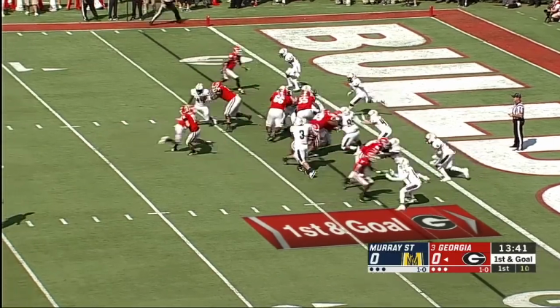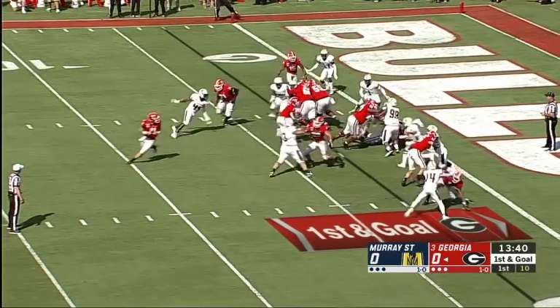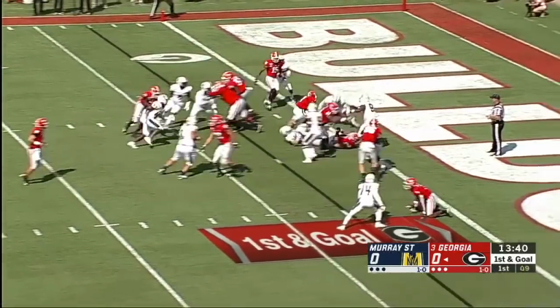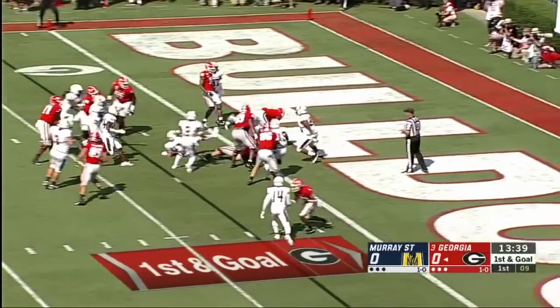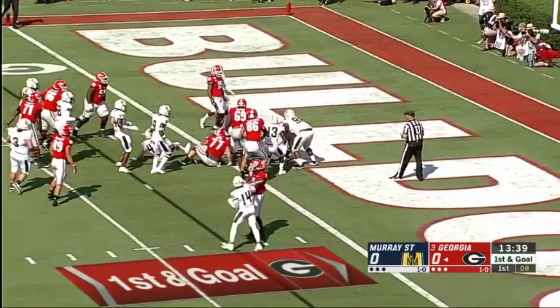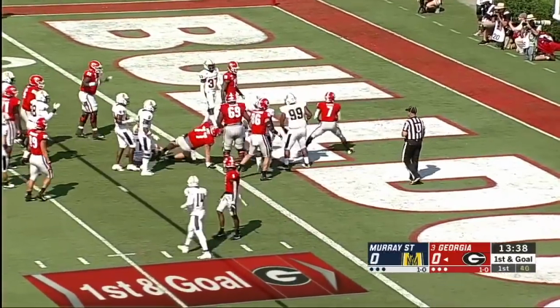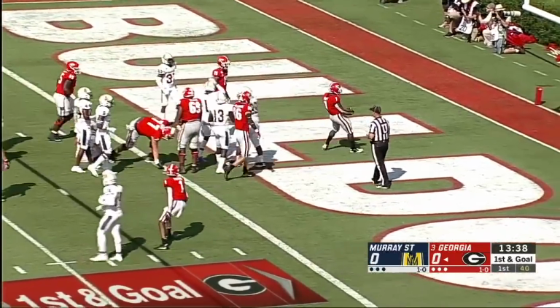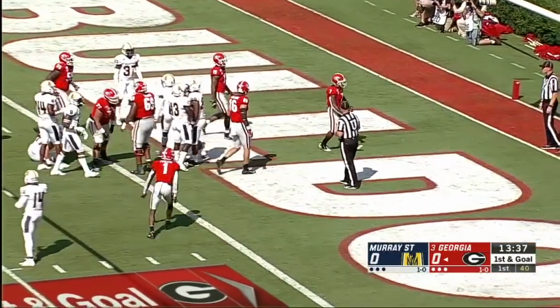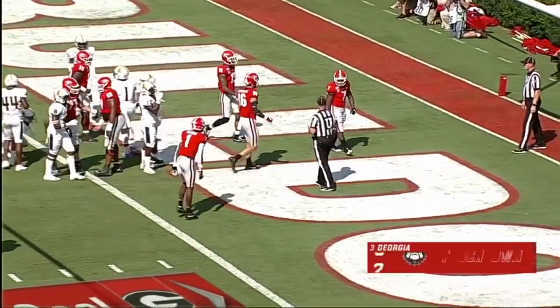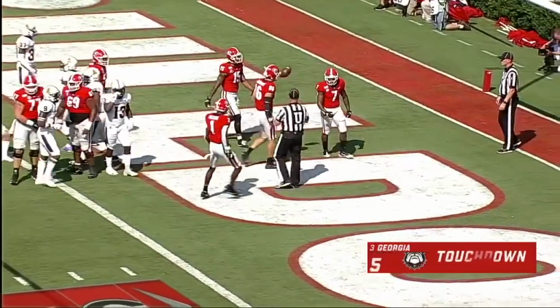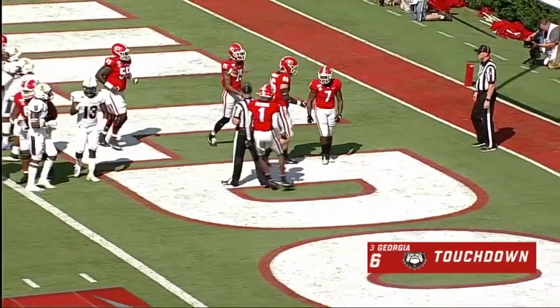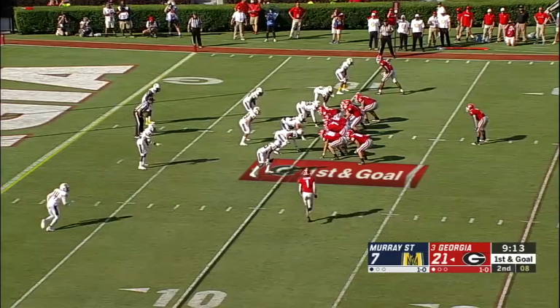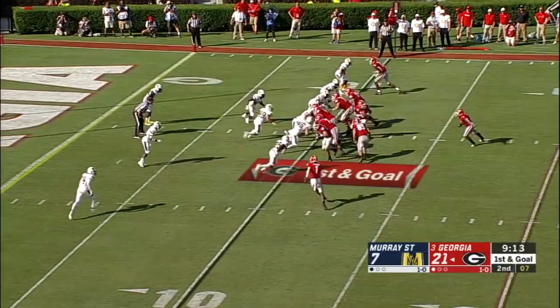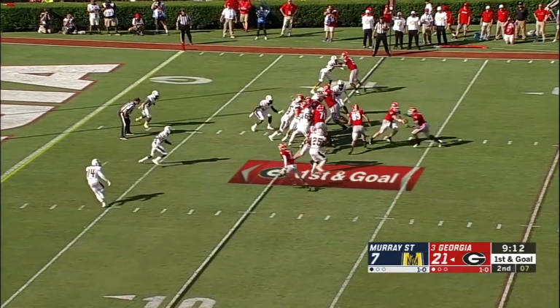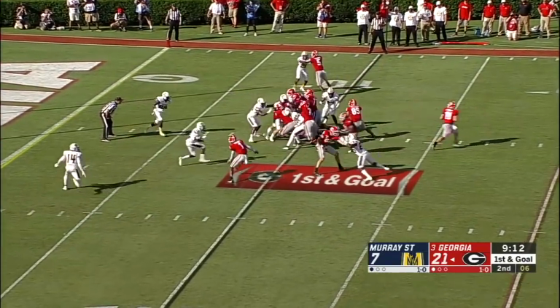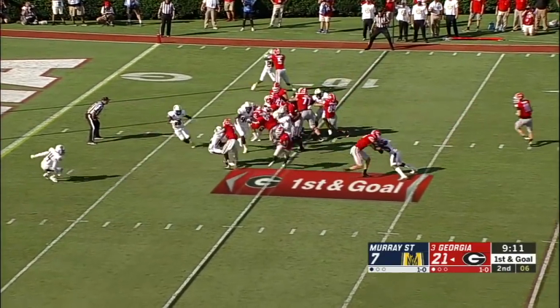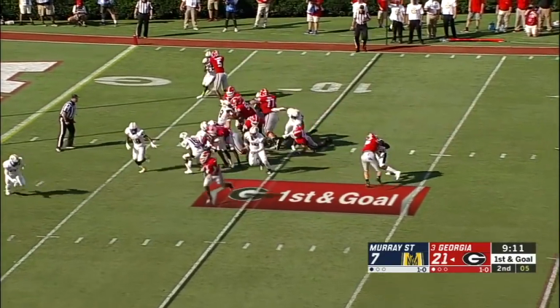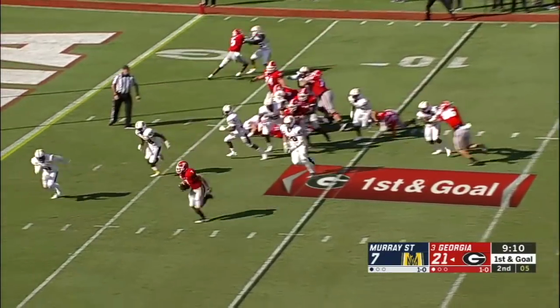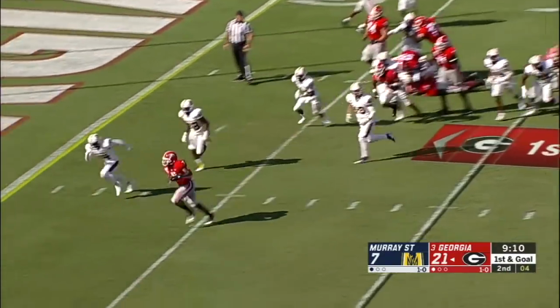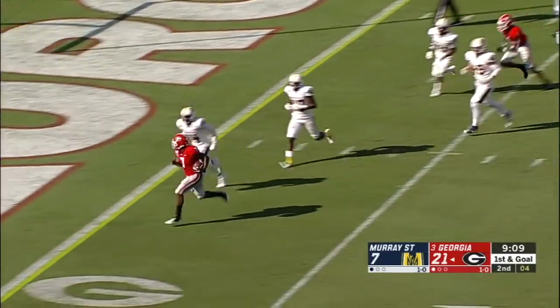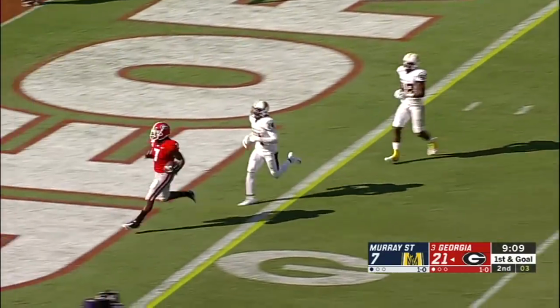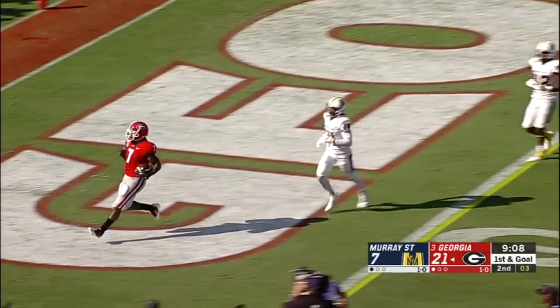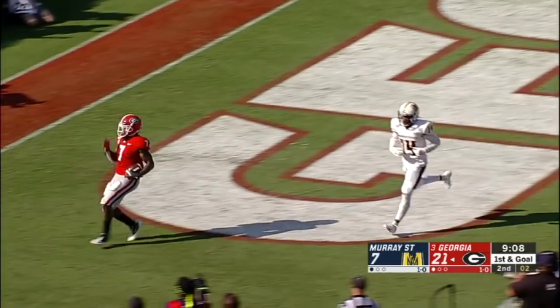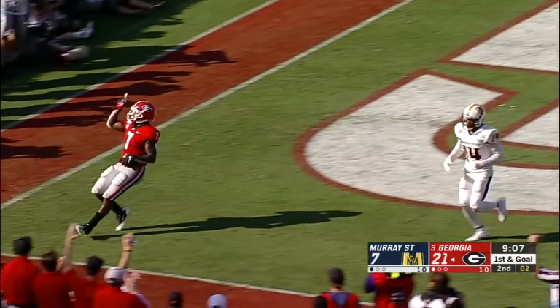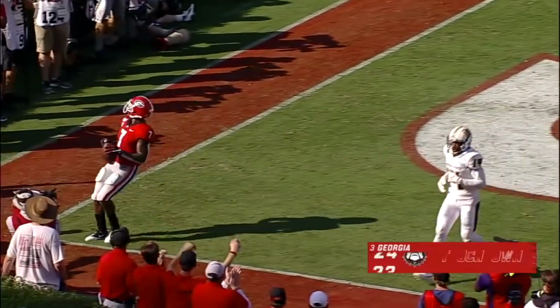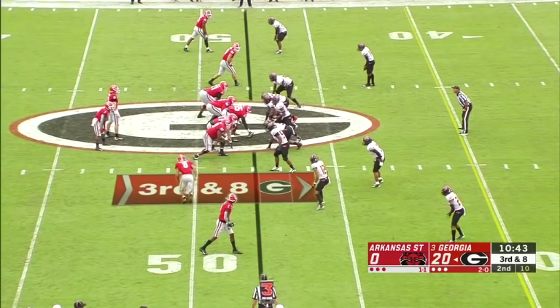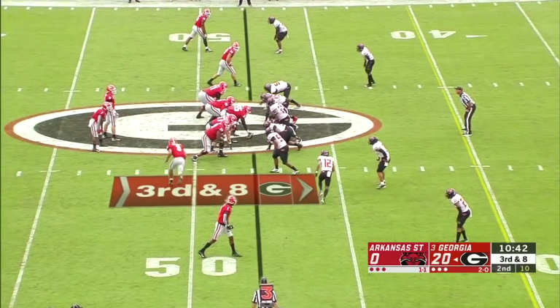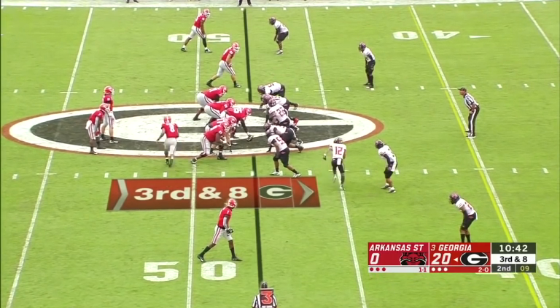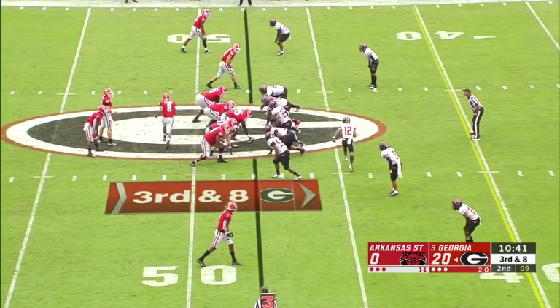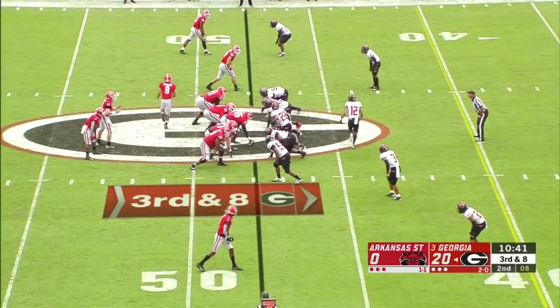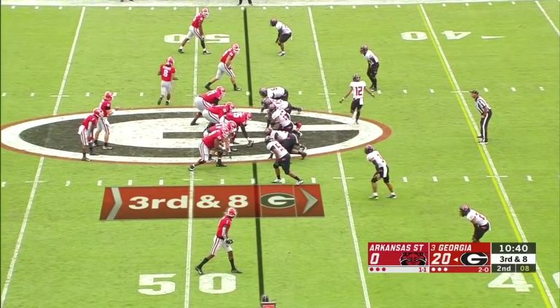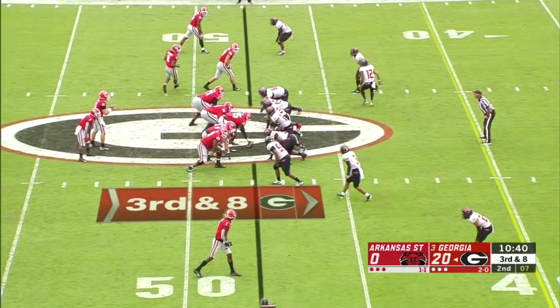Right up the middle — Swift through the big hole, touchdown Georgia! Swift through the big hole, touchdown Georgia! On third down, Swift in the backfield — play-action, motions out.